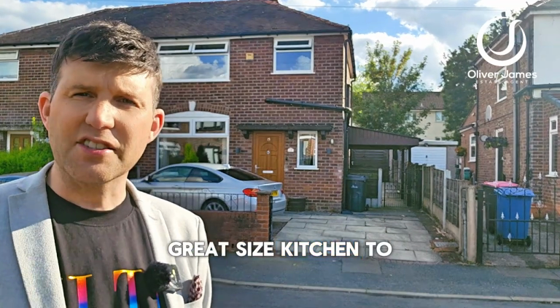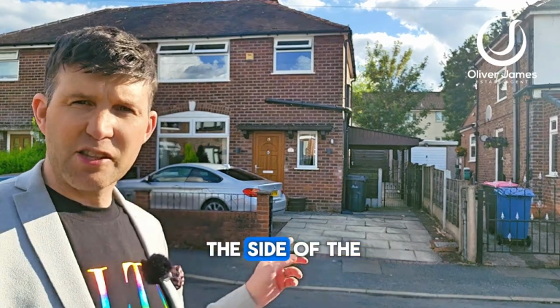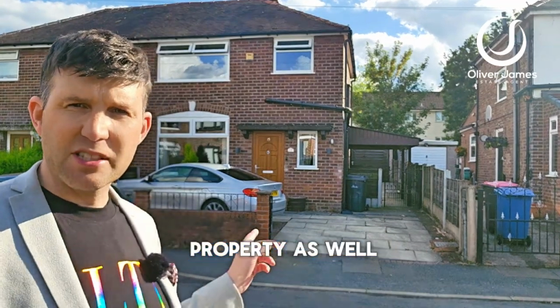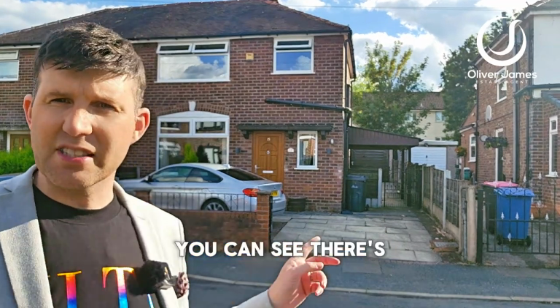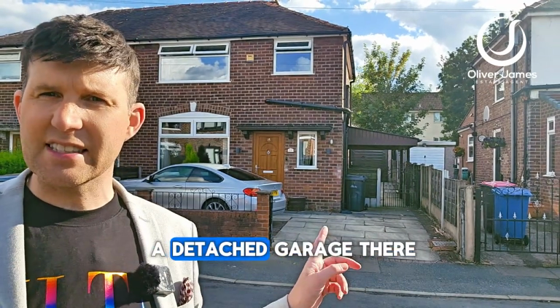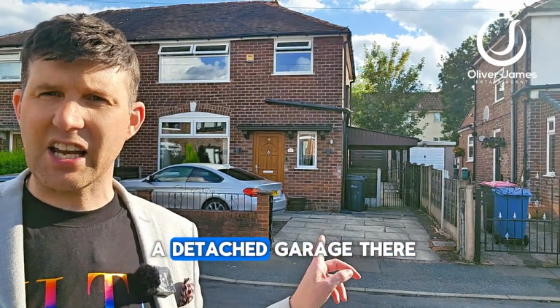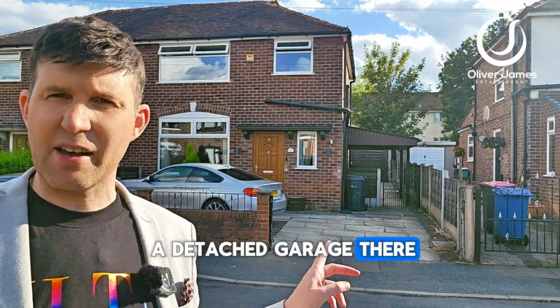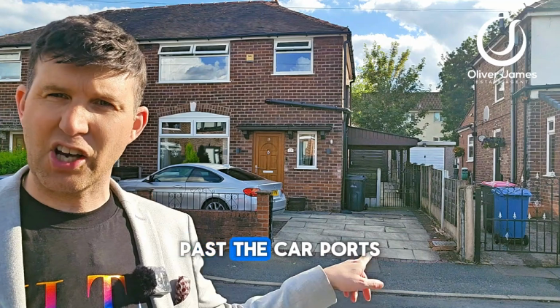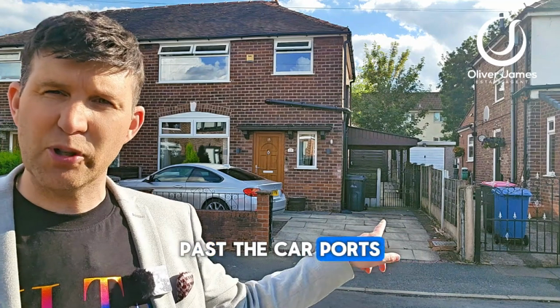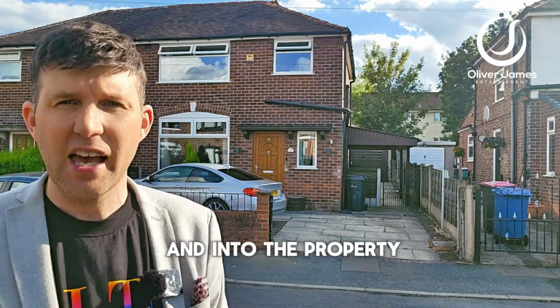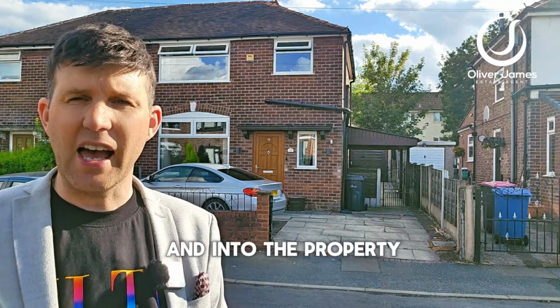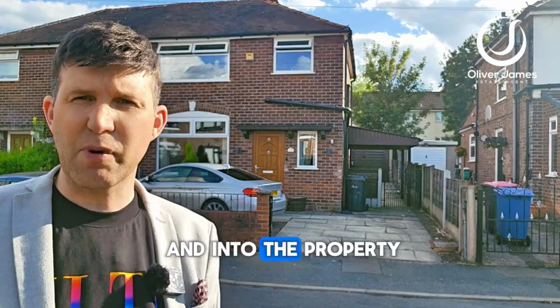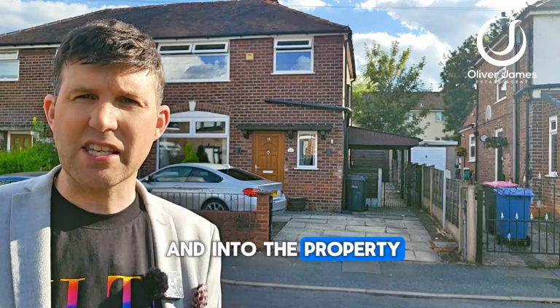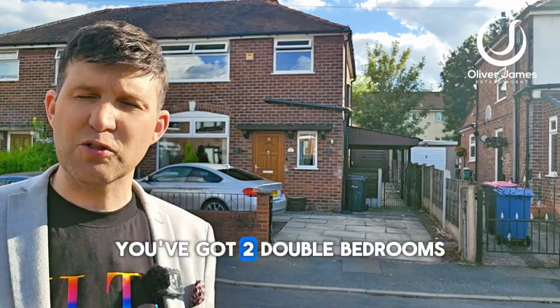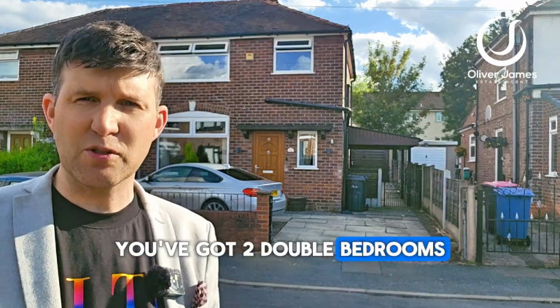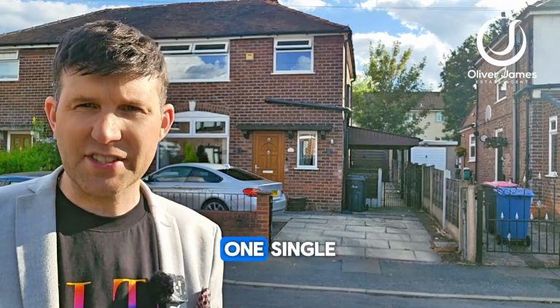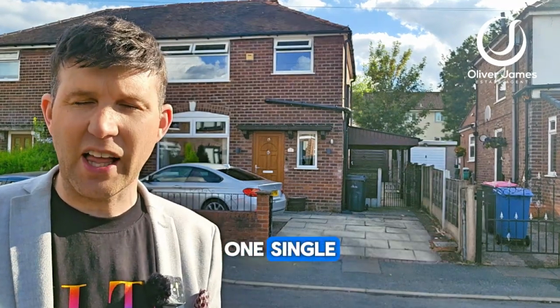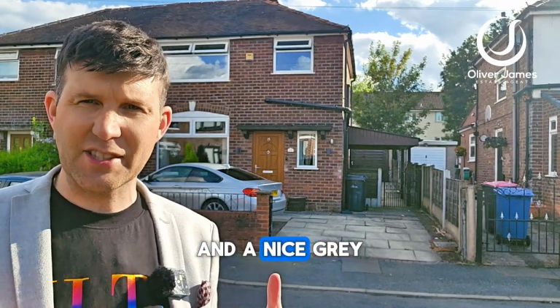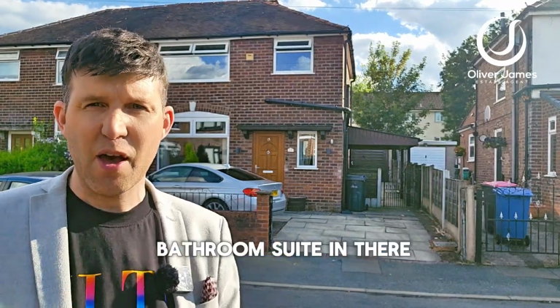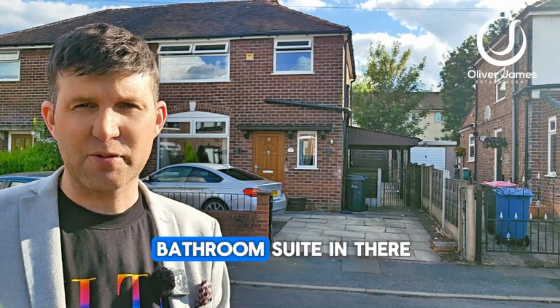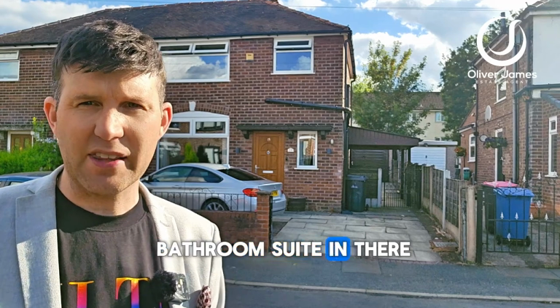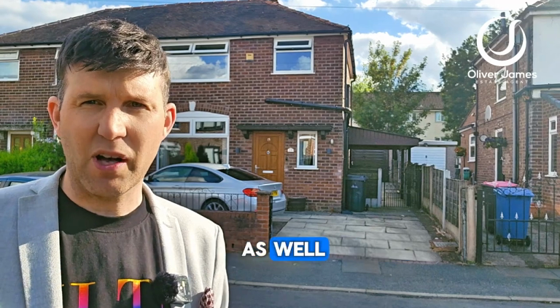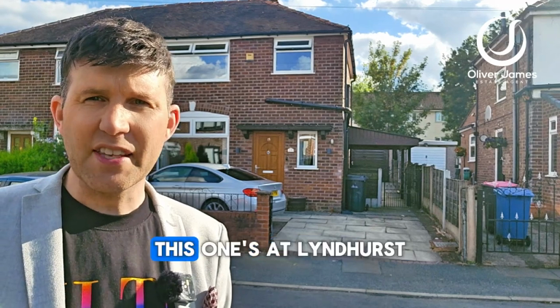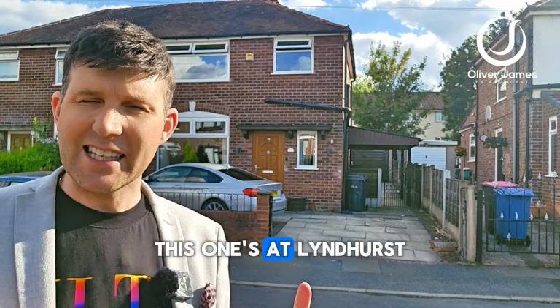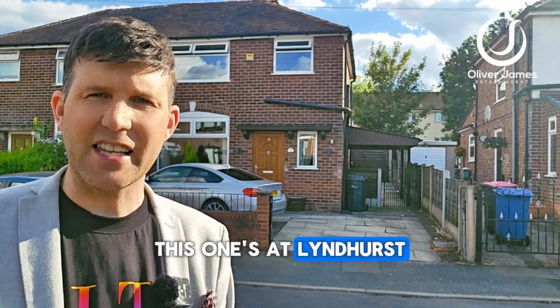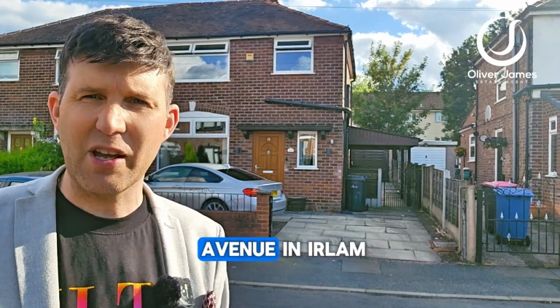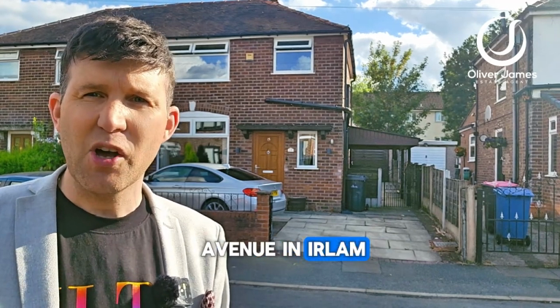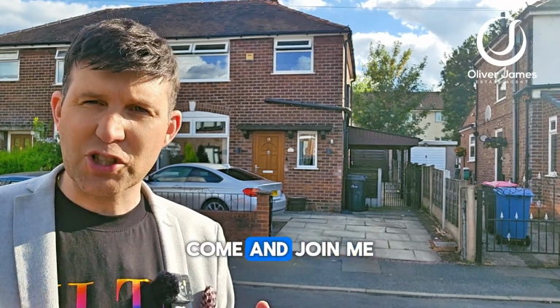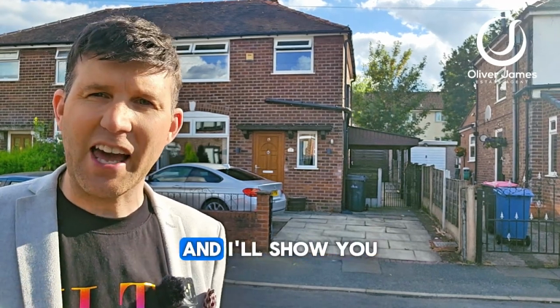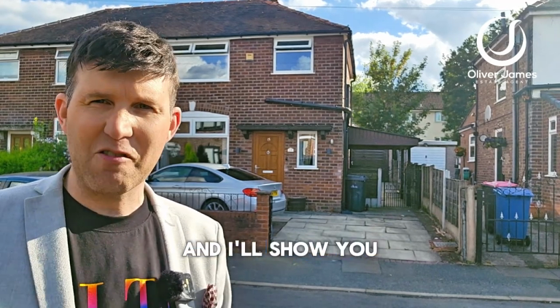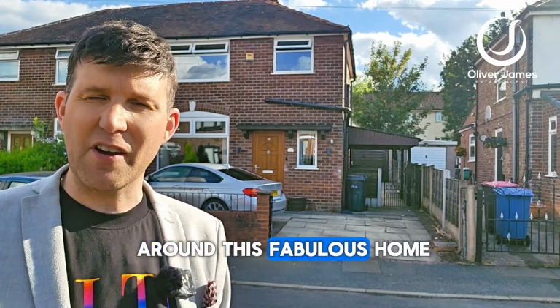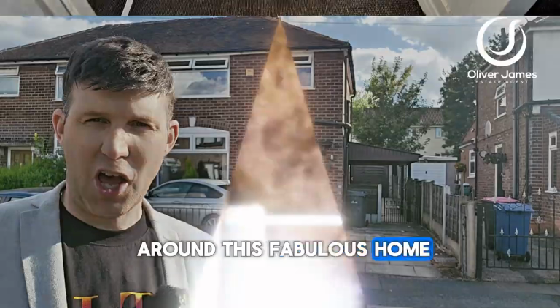To the side of the property you can see there's a detached garage past the carport, and into the property you've got two double bedrooms, one single, and a nice grey bathroom suite in there as well. This one's Lindhurst Avenue in Earlham — come and join me and I'll show you around this fabulous home.